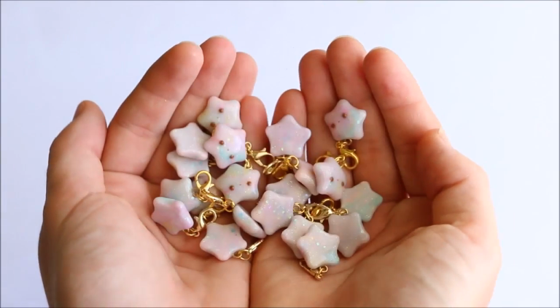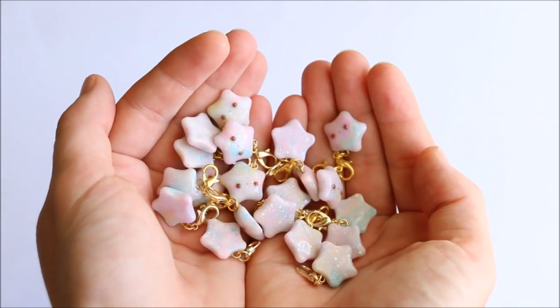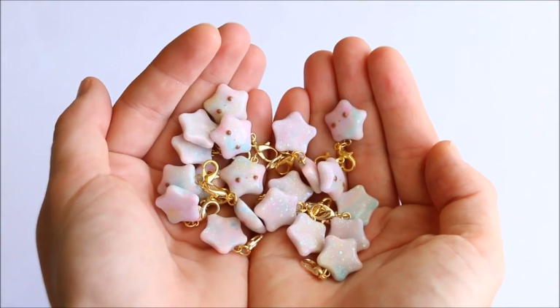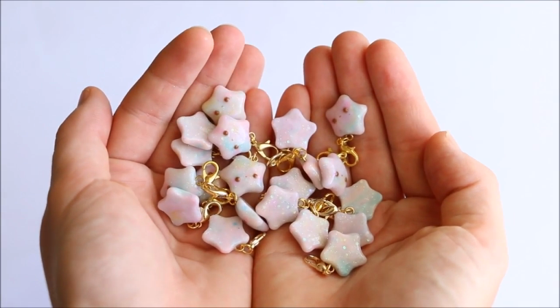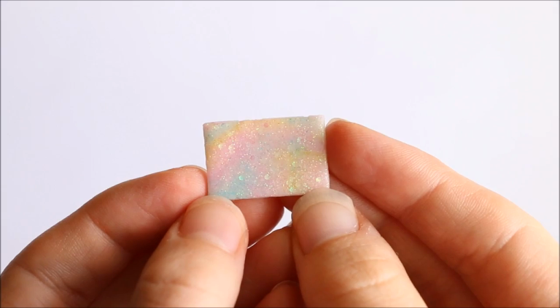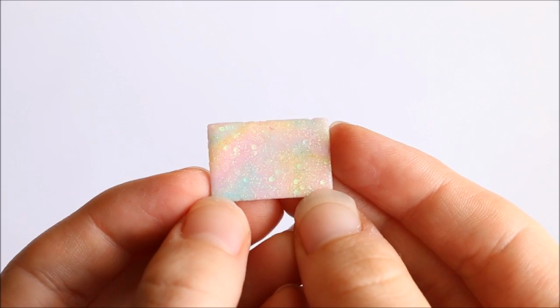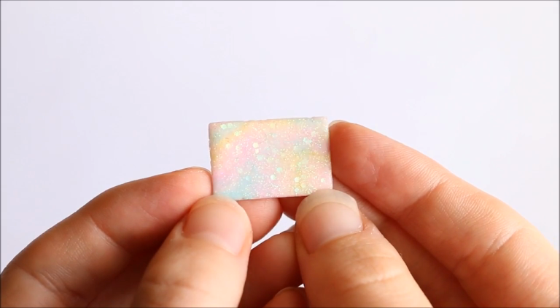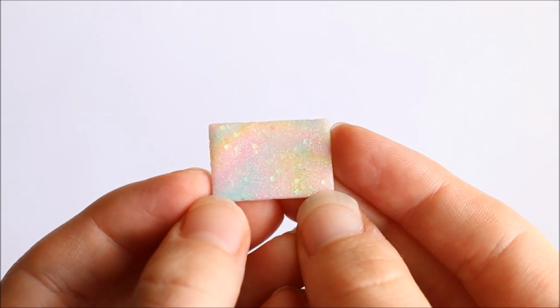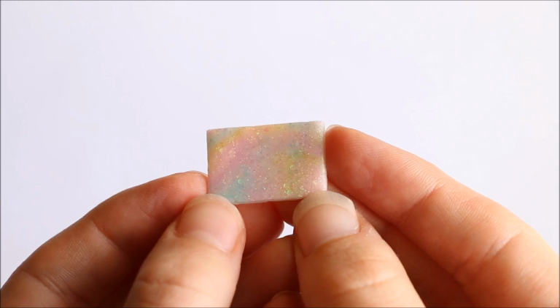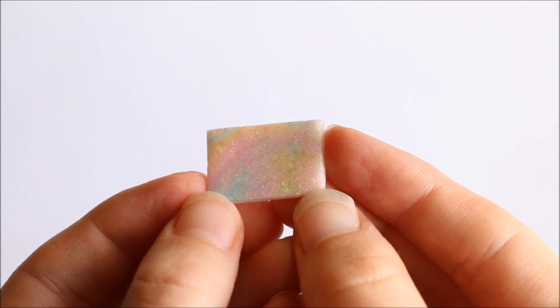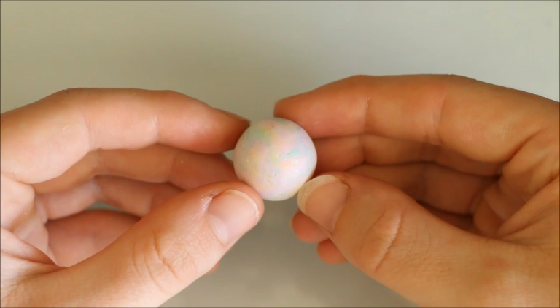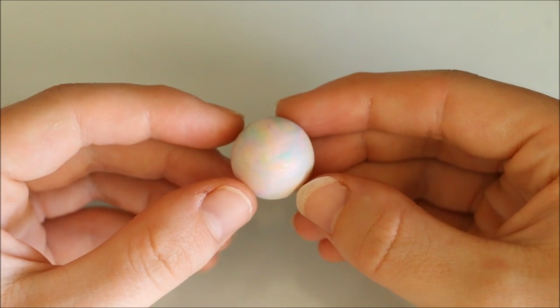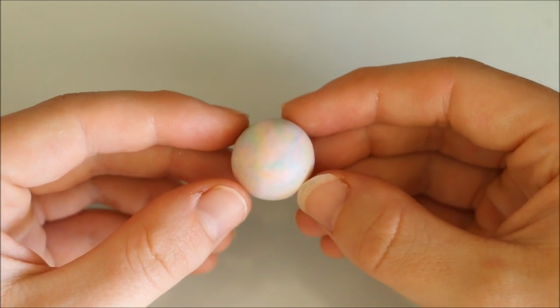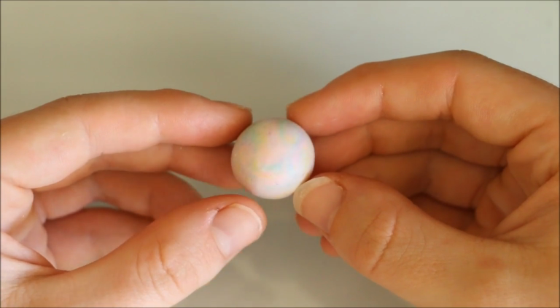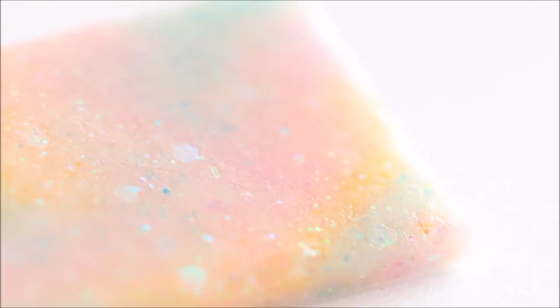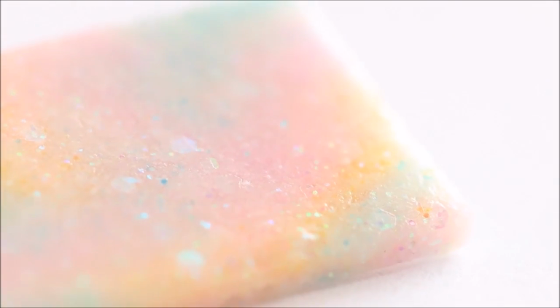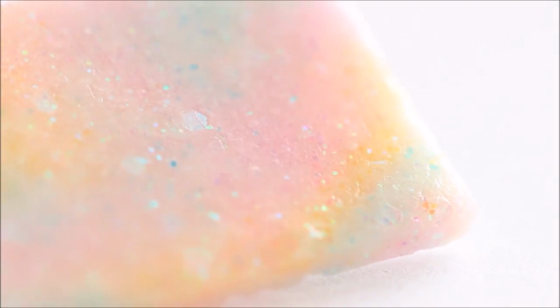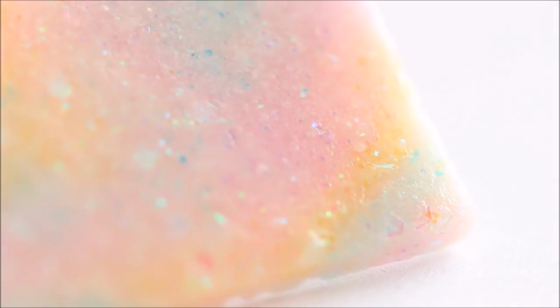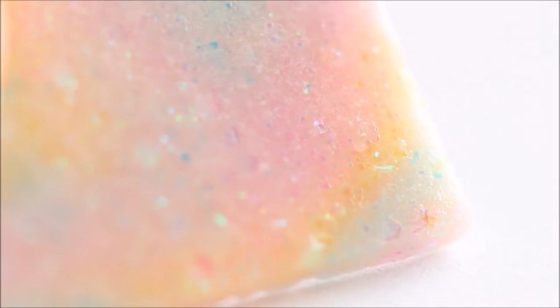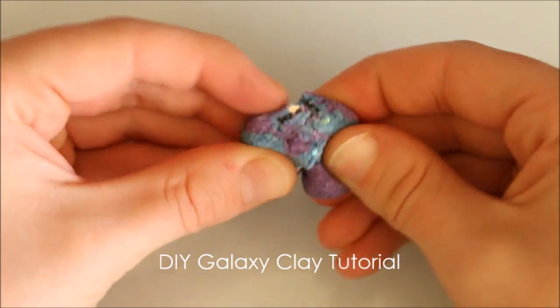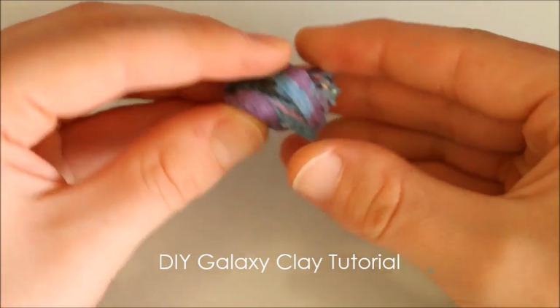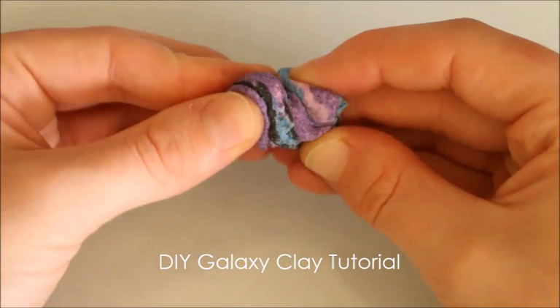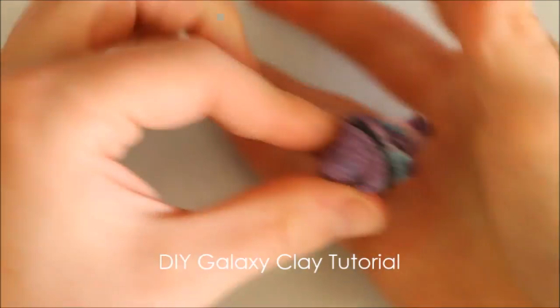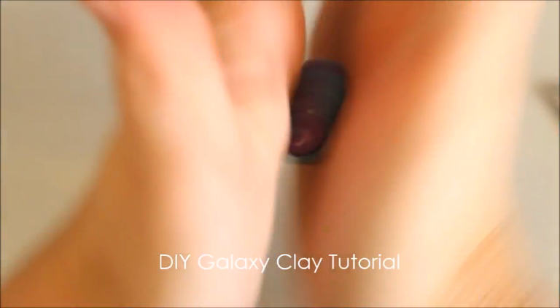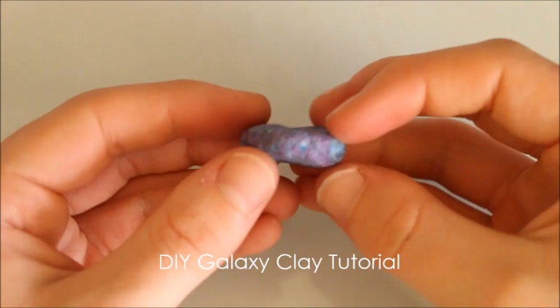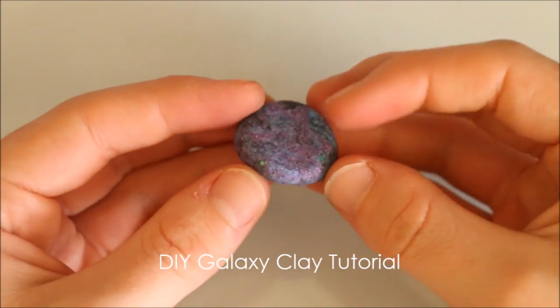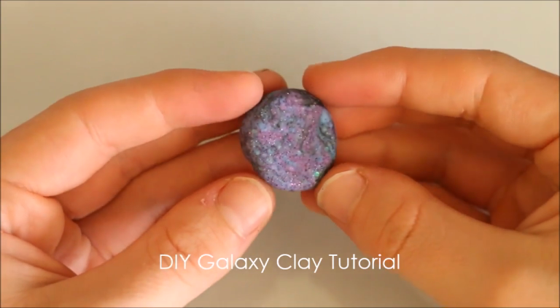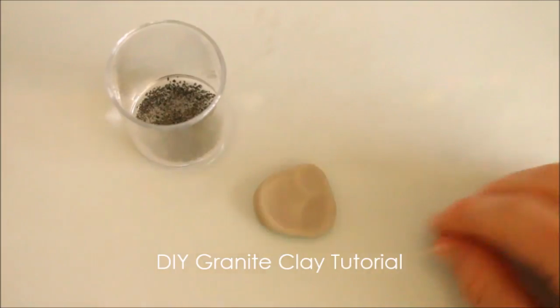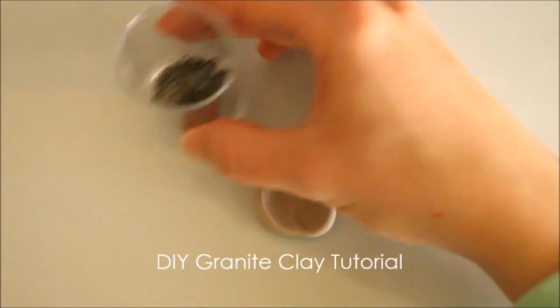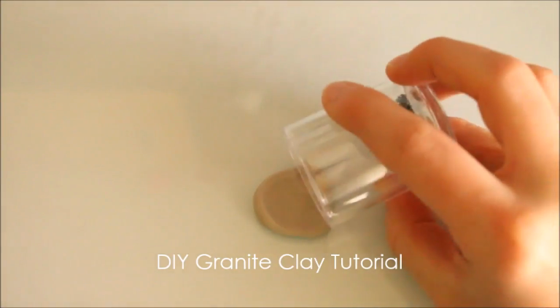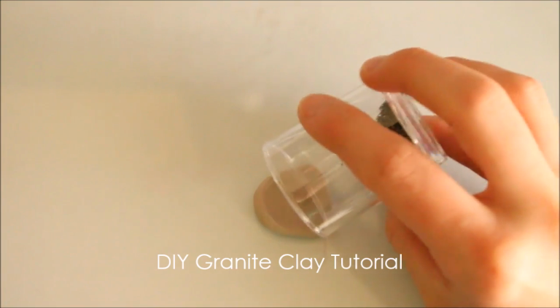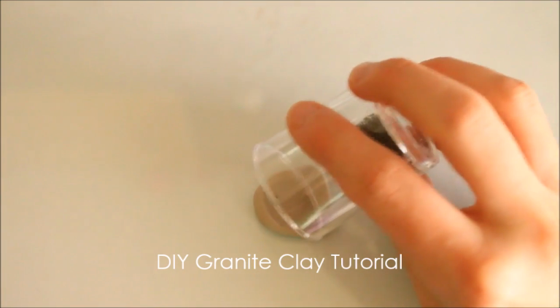Hi everyone, it's Rachel and in this video I'll be showing you how you can make your very own glittery pastel galaxy clay. If you haven't already seen my other DIY color clay videos where I show you how to make galaxy clay and granite clay, I'll leave those links down in the description.